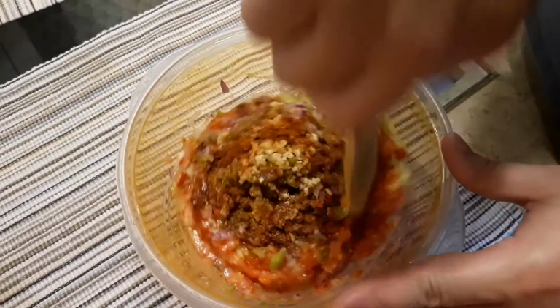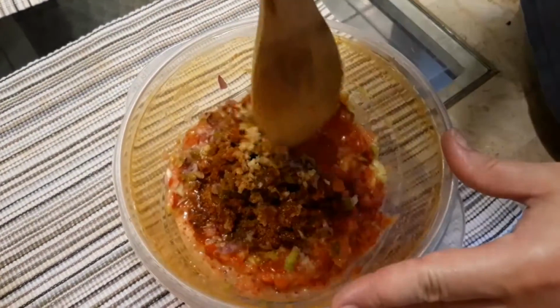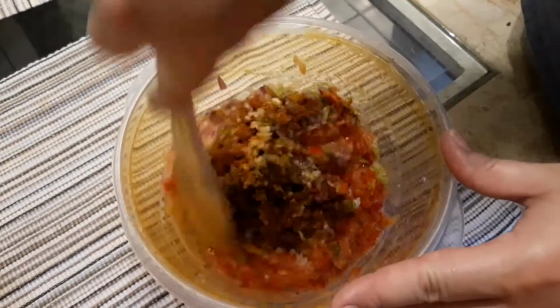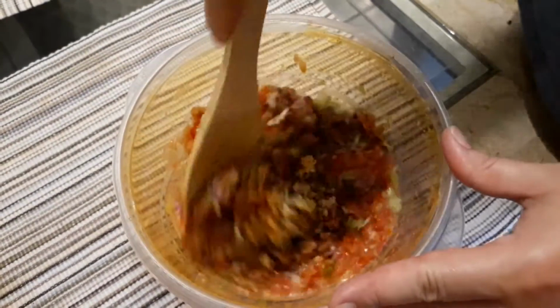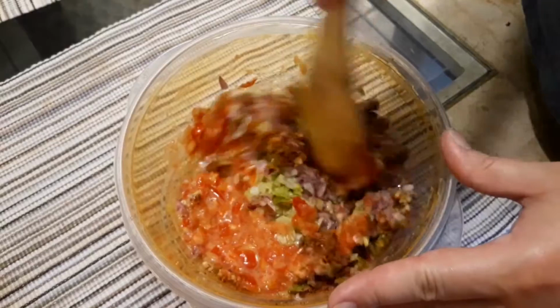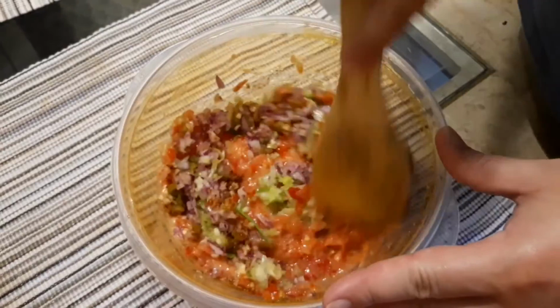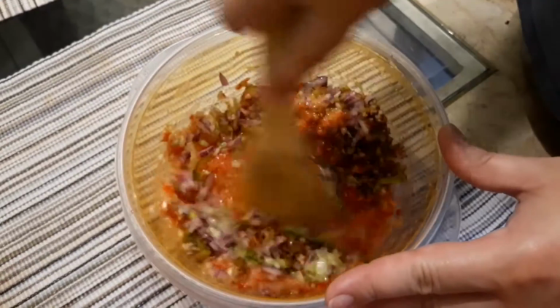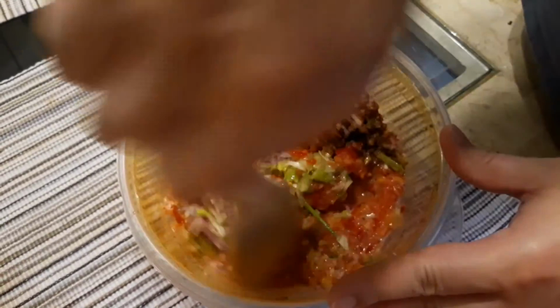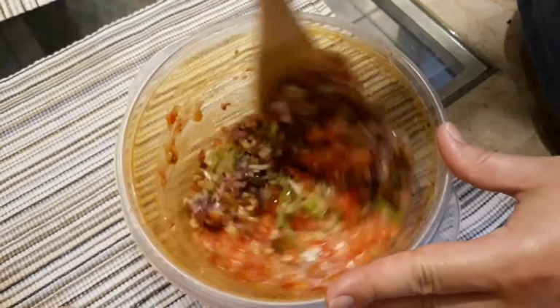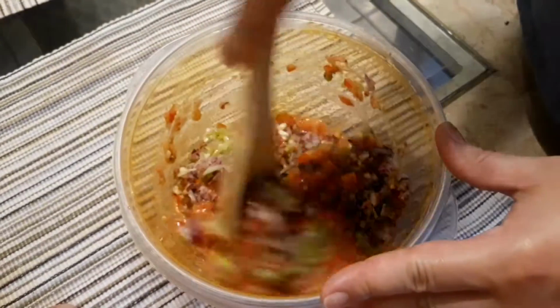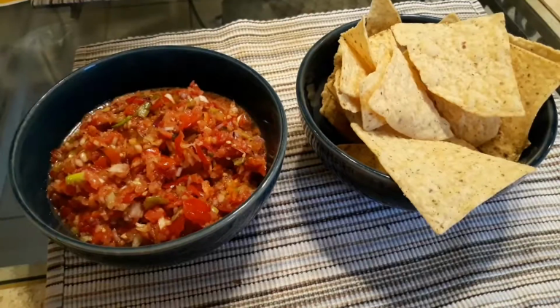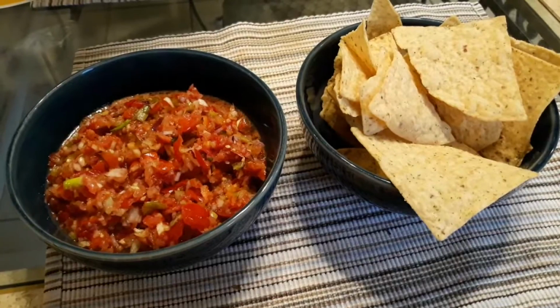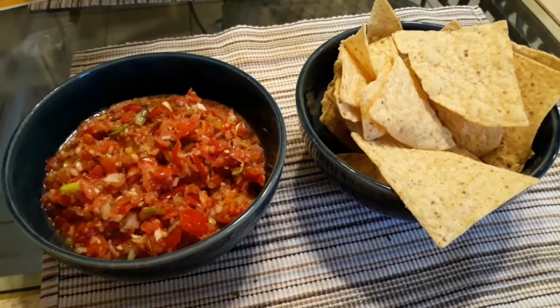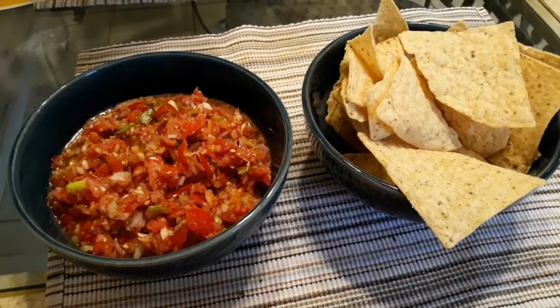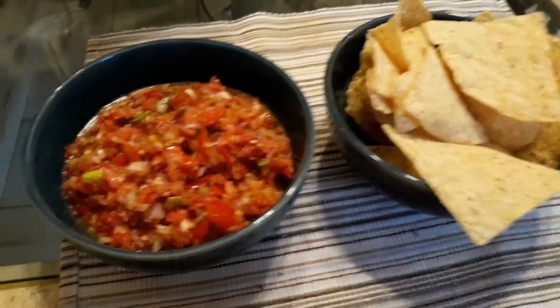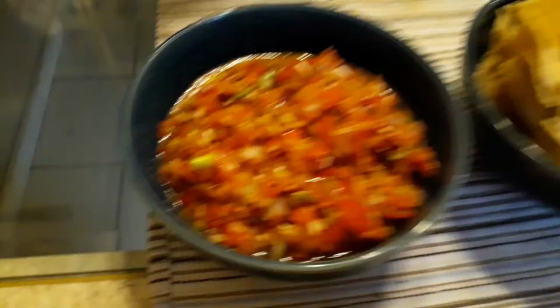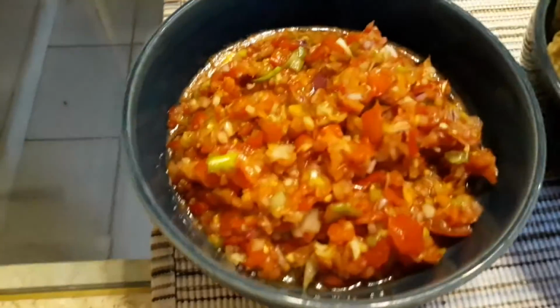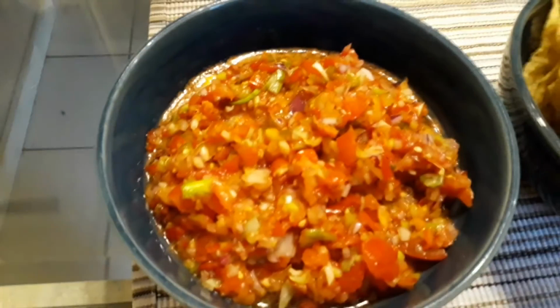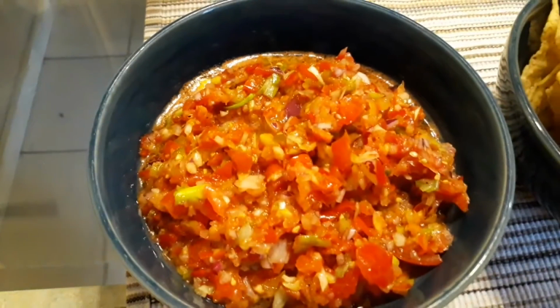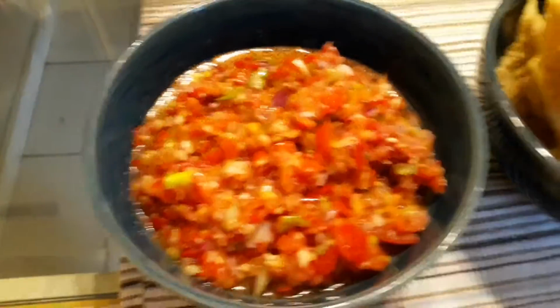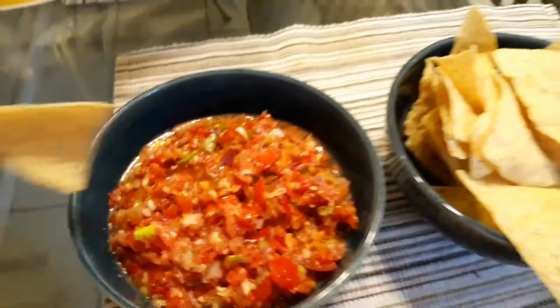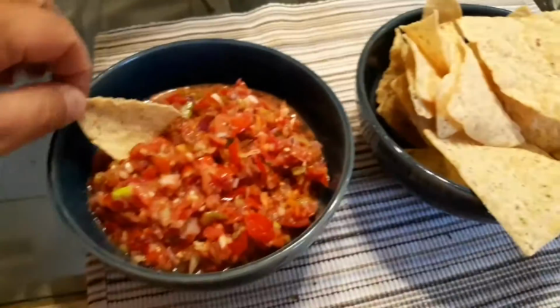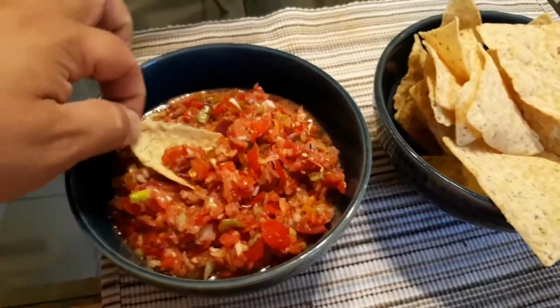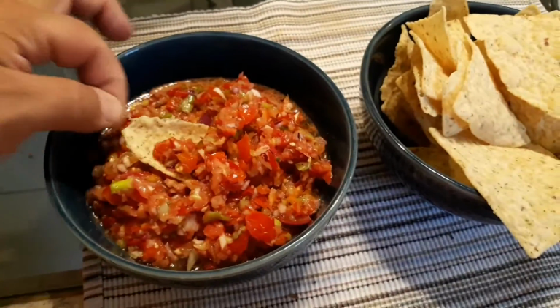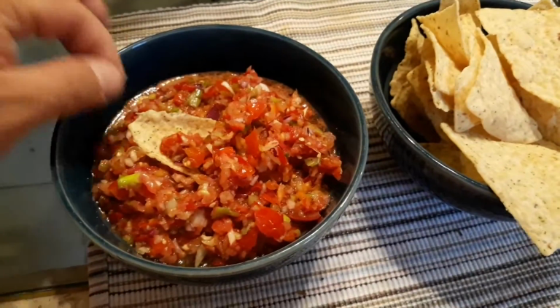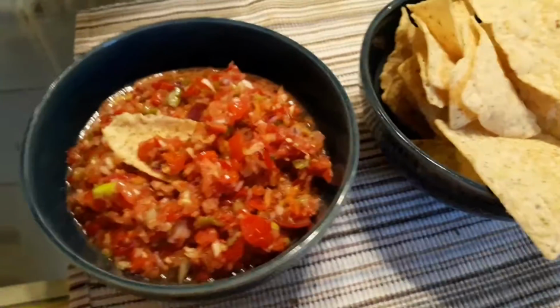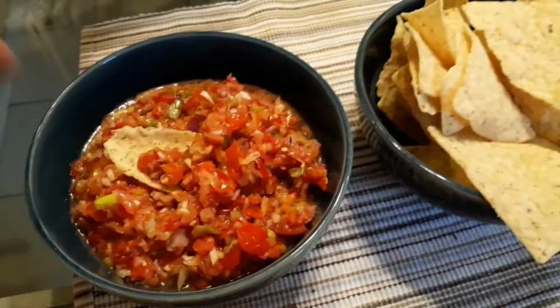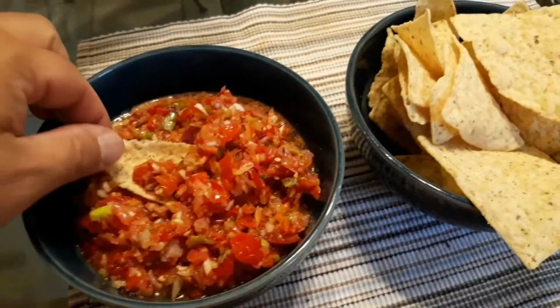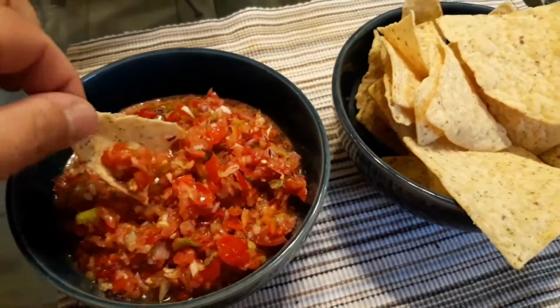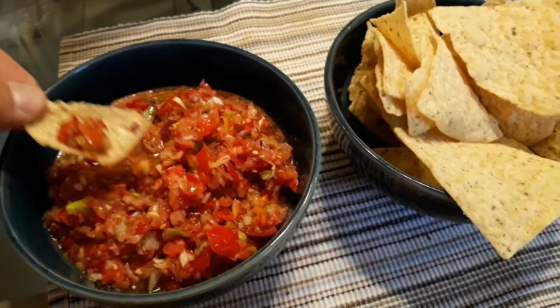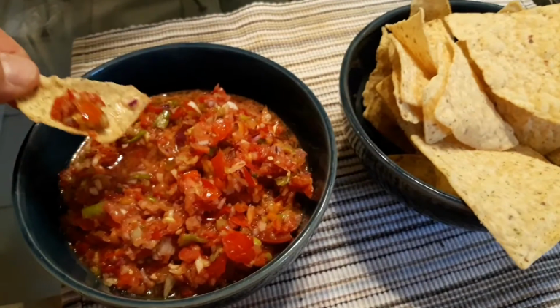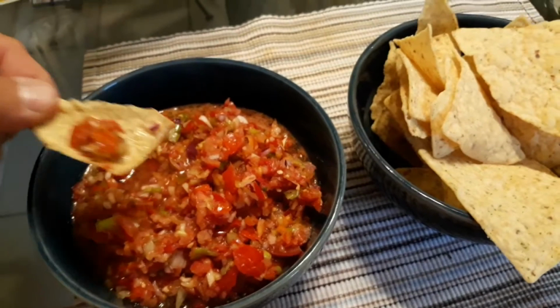Mix it all together and let it sit in your fridge until cool, then enjoy. It's so good! Thanks for watching and have a great day. Chunky salsa!